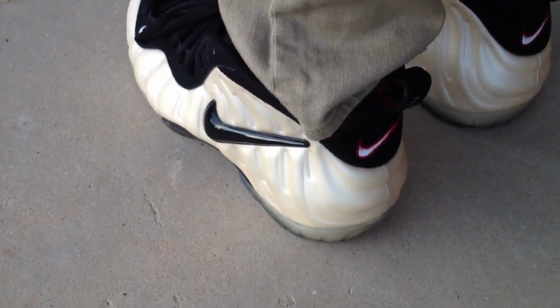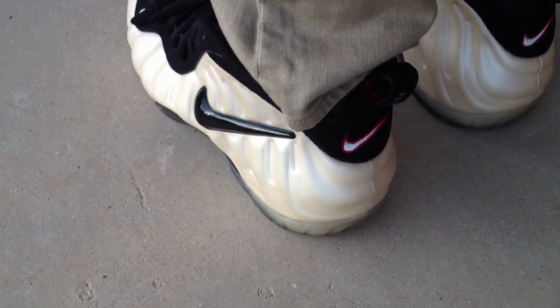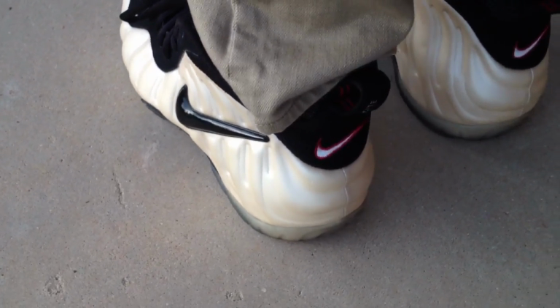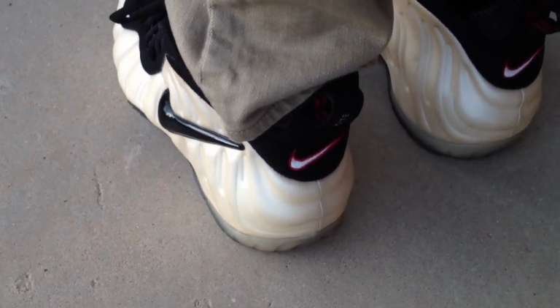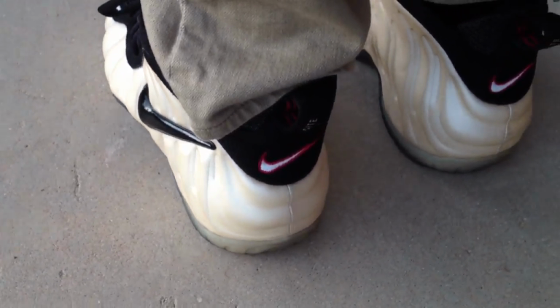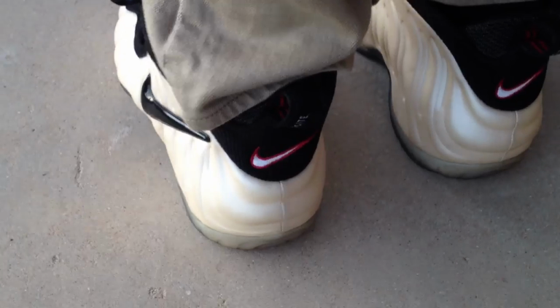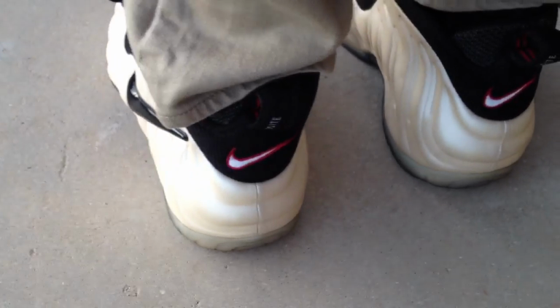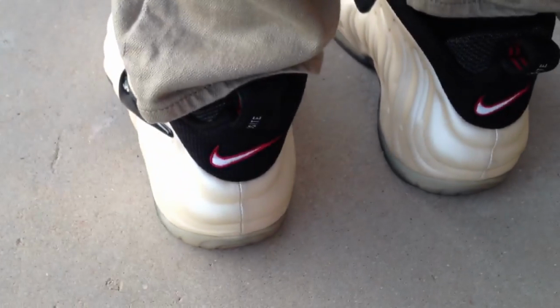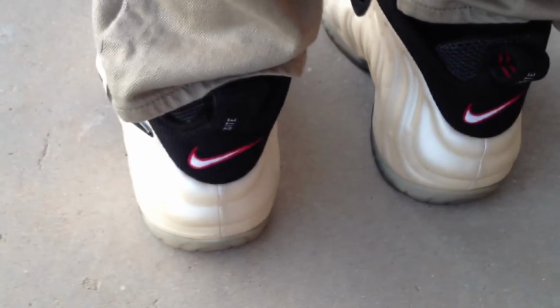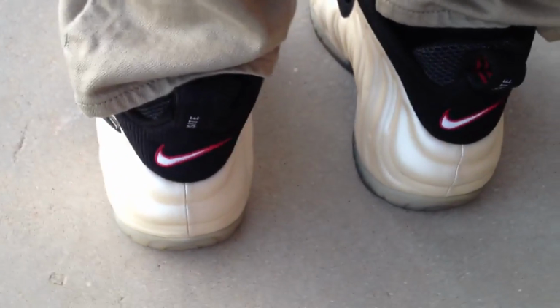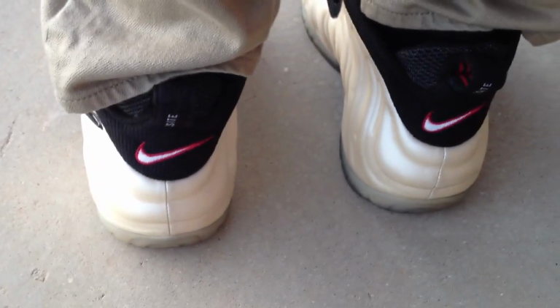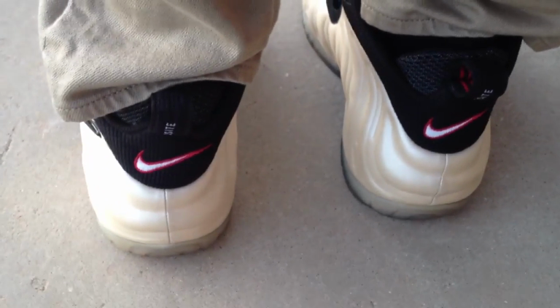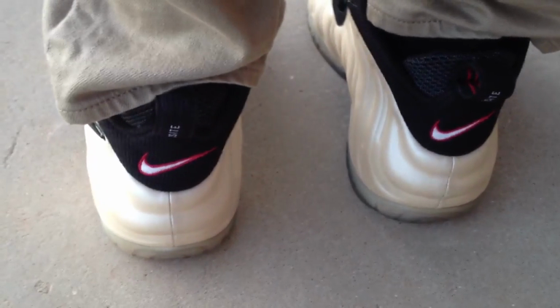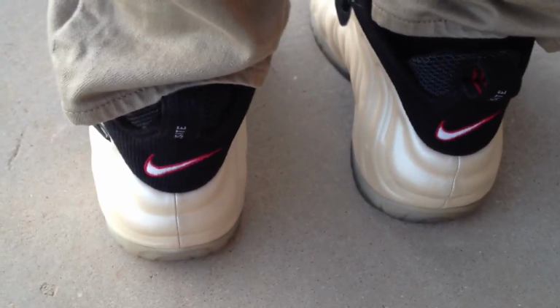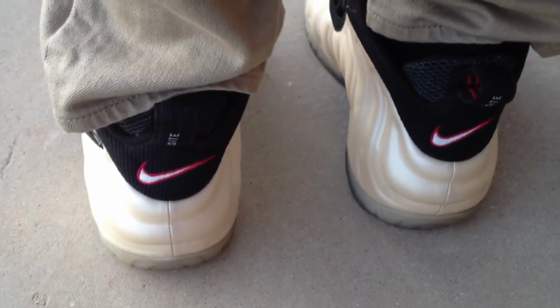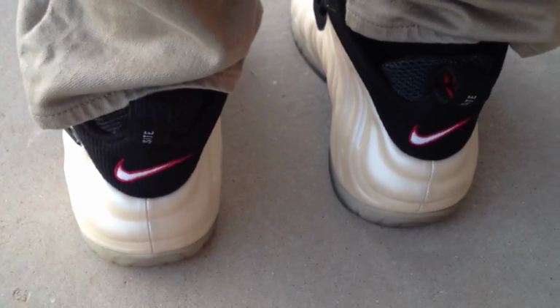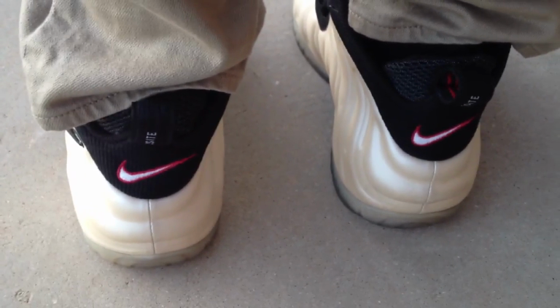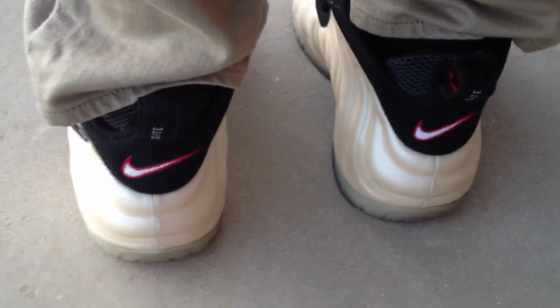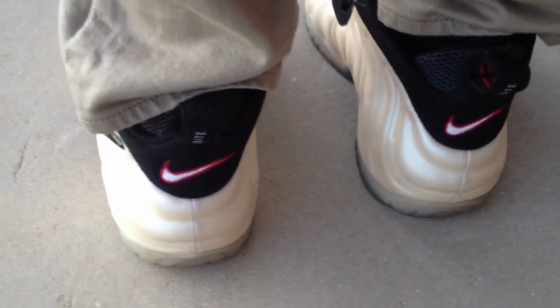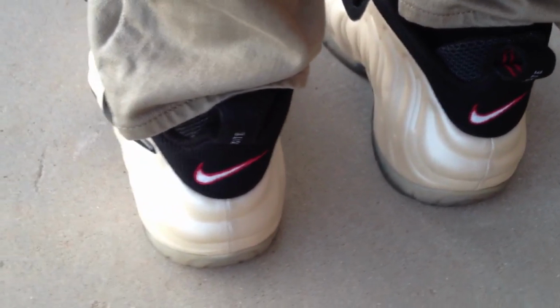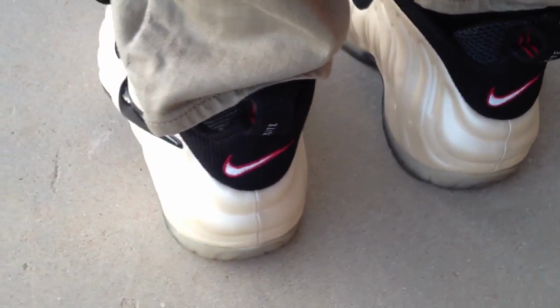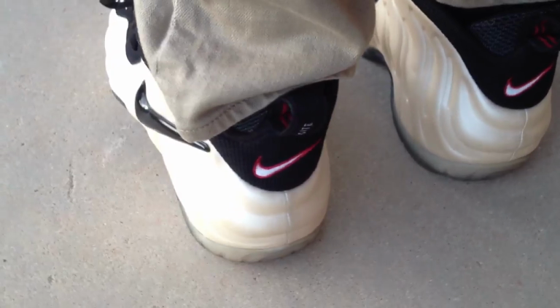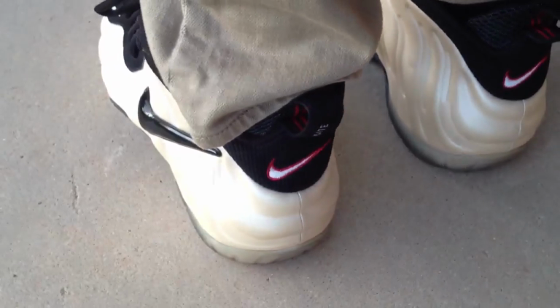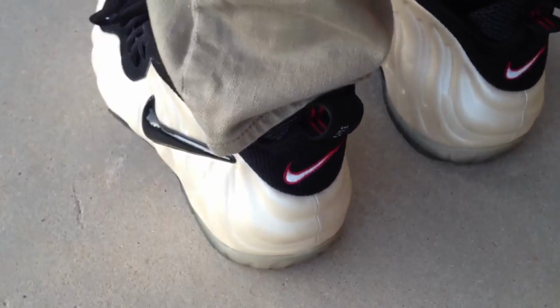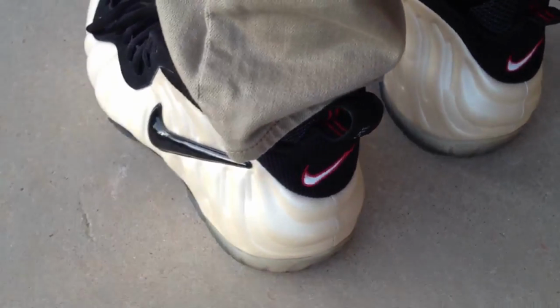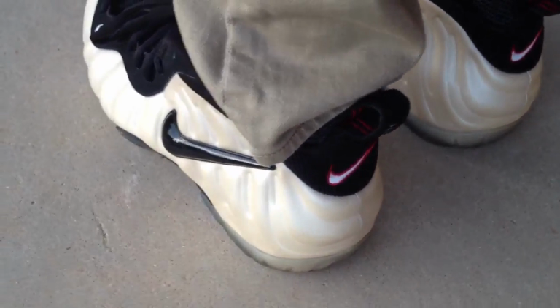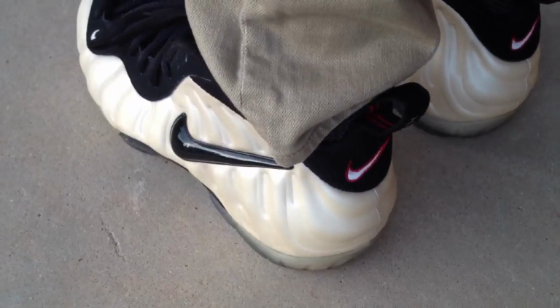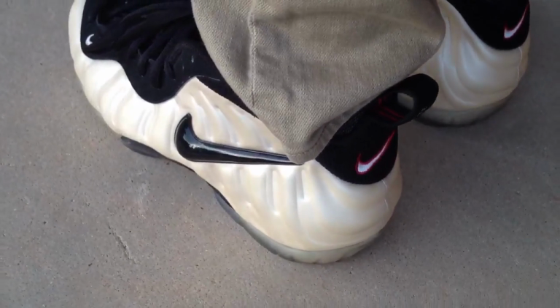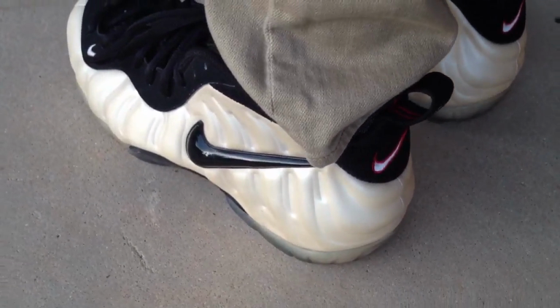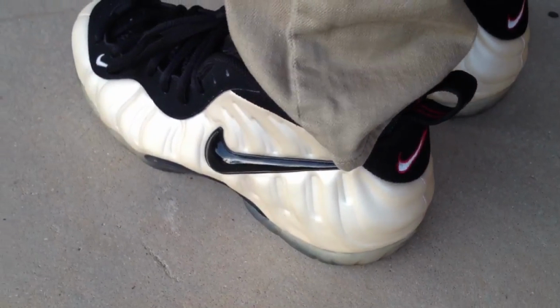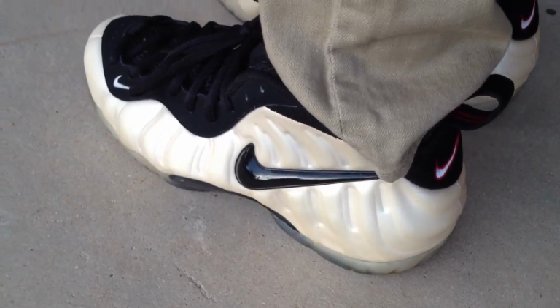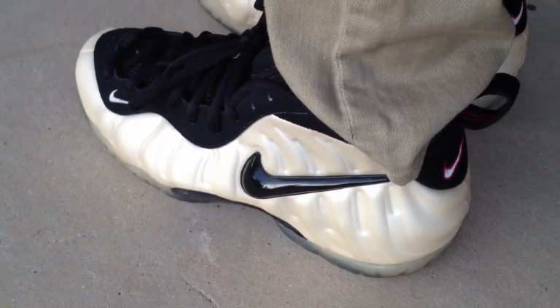But for those who don't know the difference between the Pros, the Ones, and the Foamposite — the Pros have the swoosh on the side, a check, whatever you want to call it.